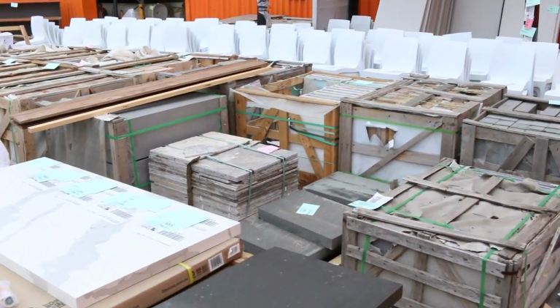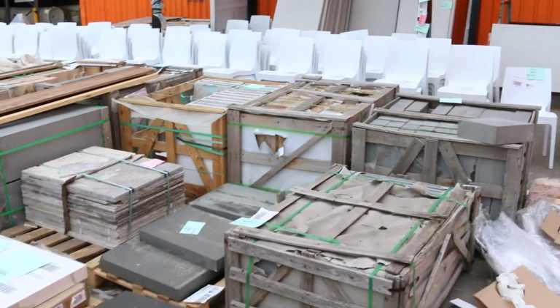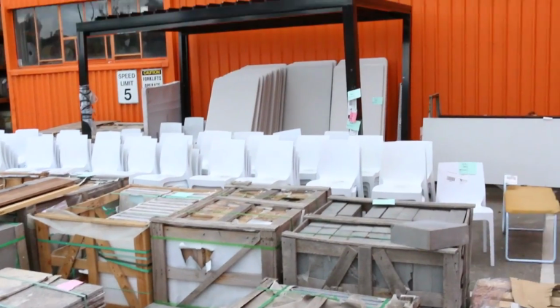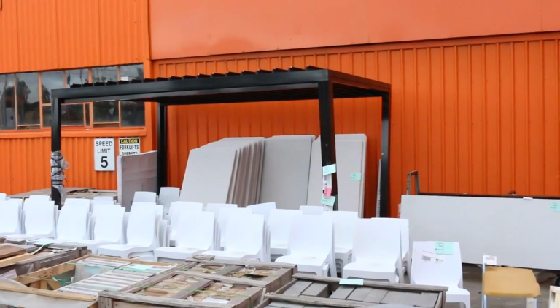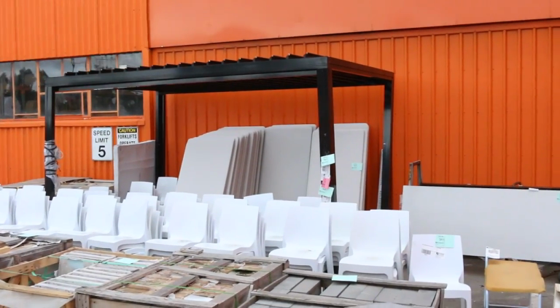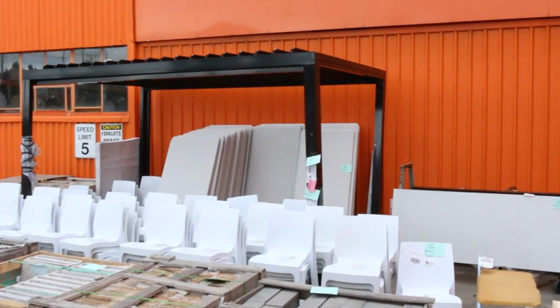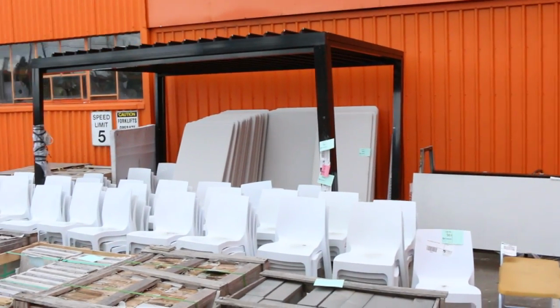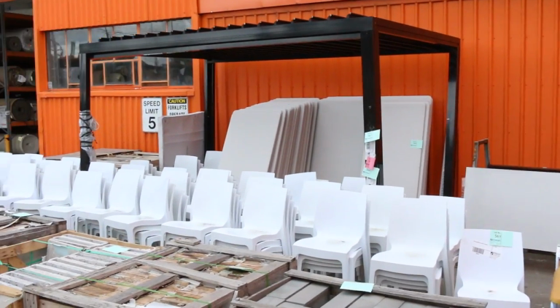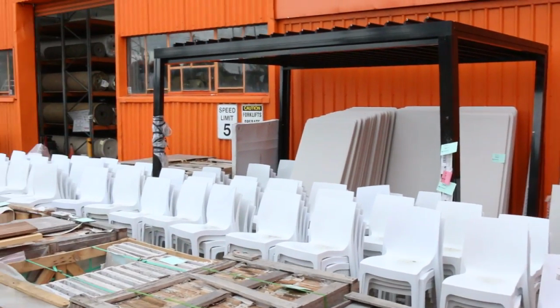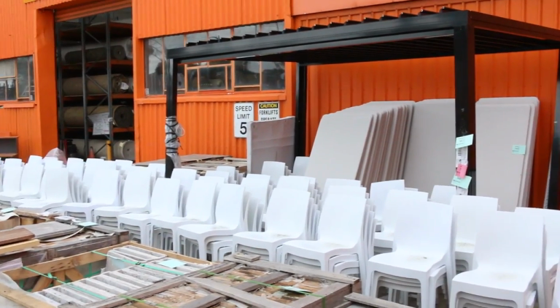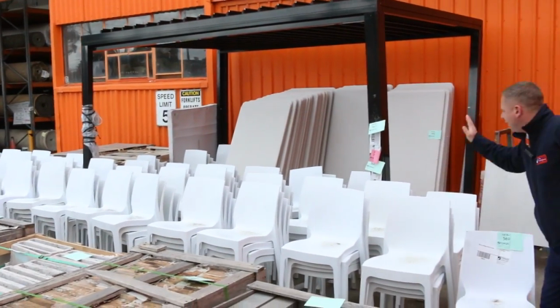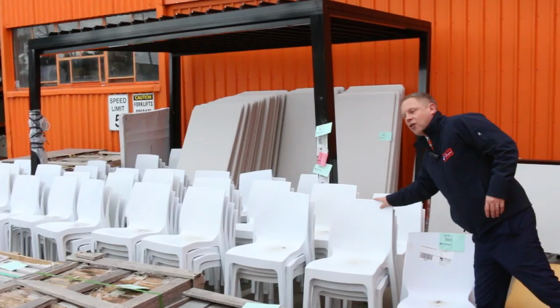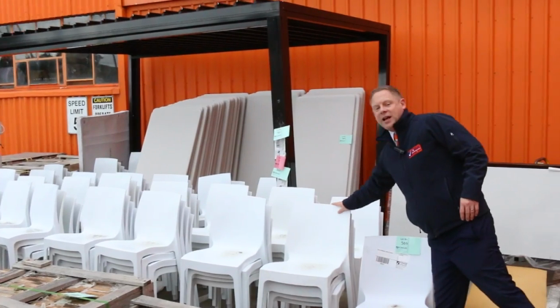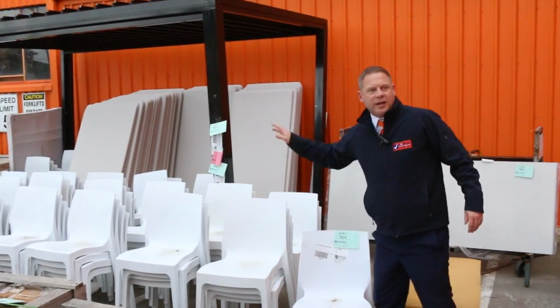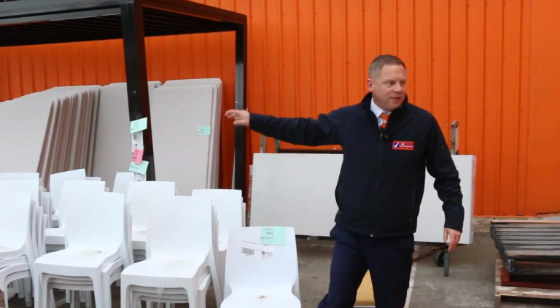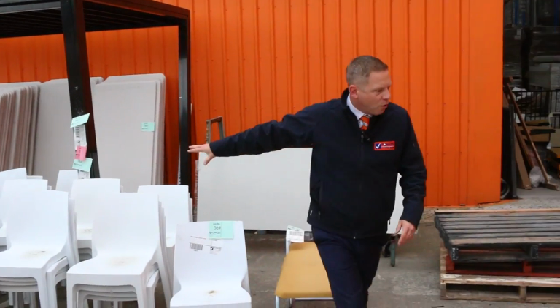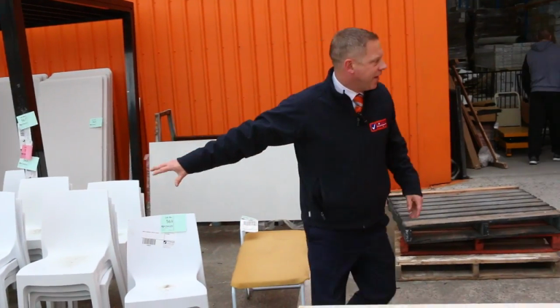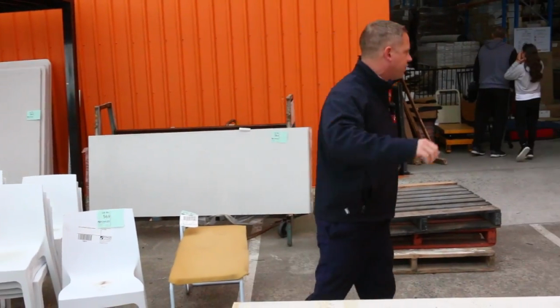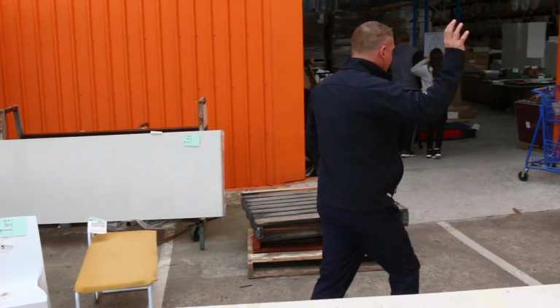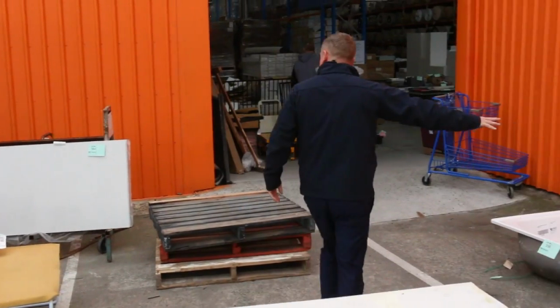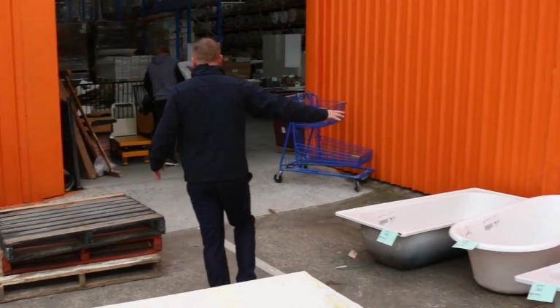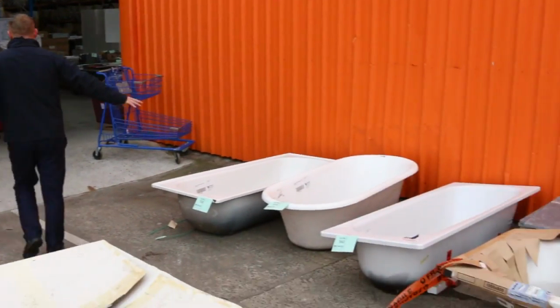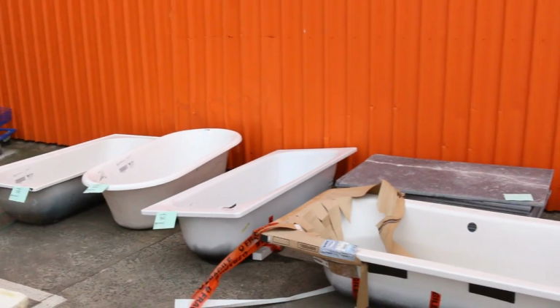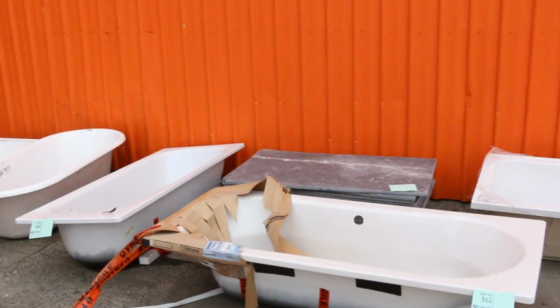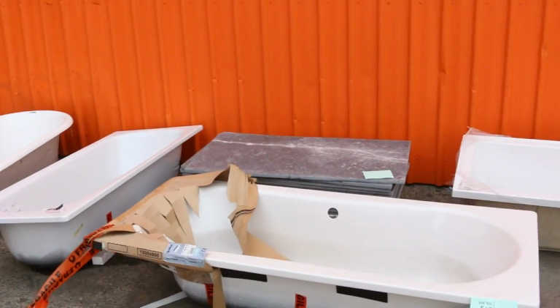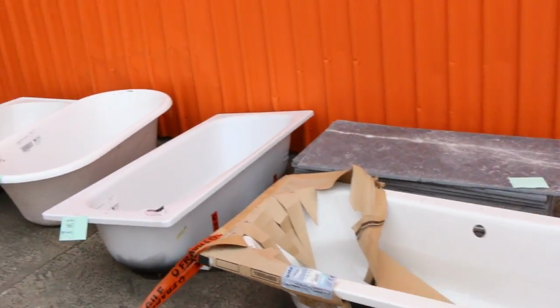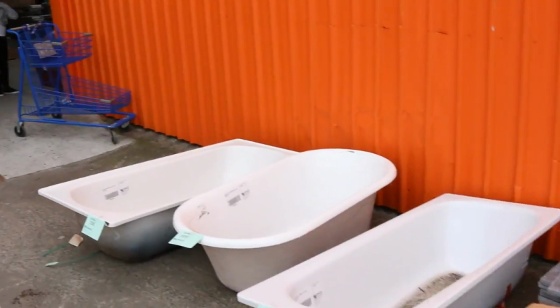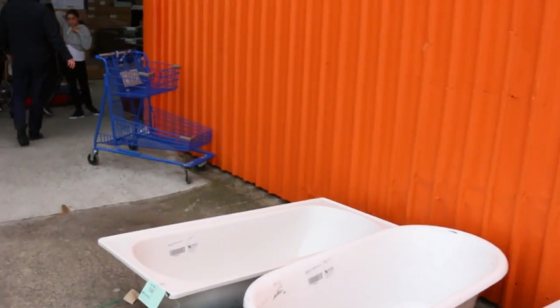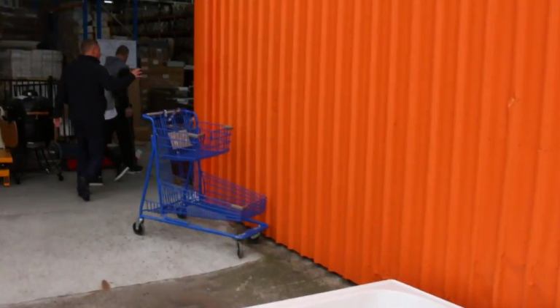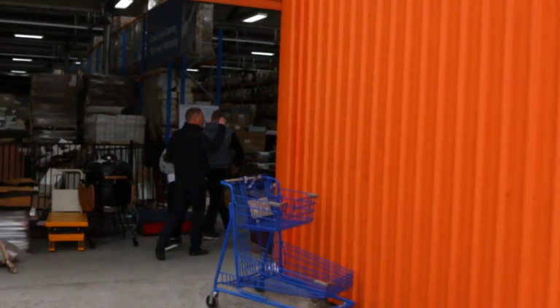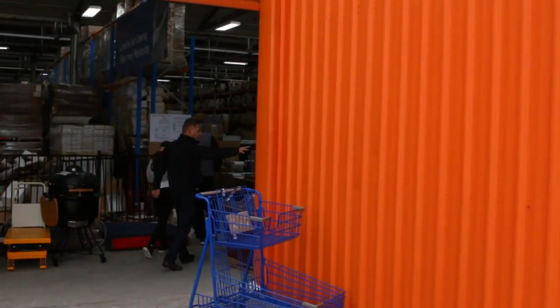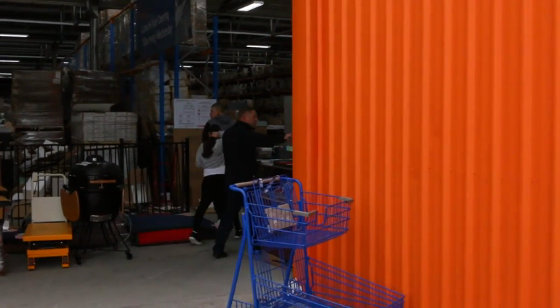Got some other ex-hire chairs over the back here as well — looks like there'd be a good couple of hundred of those. They sold well last week and they've sent more in. We've also got some bathtubs here, and moving through now we've got plenty of other stuff to have a look at.